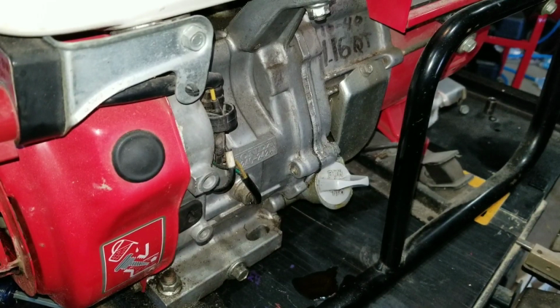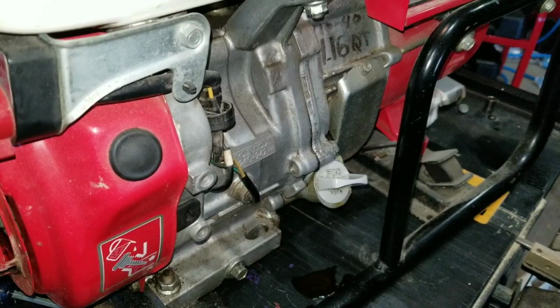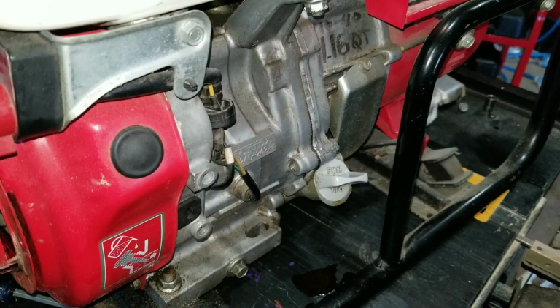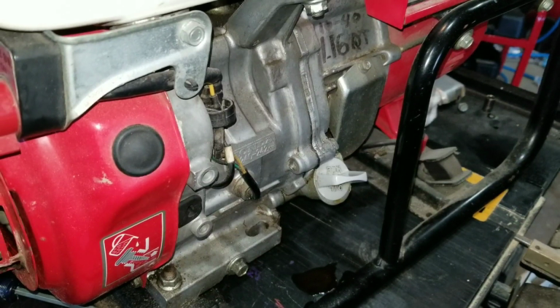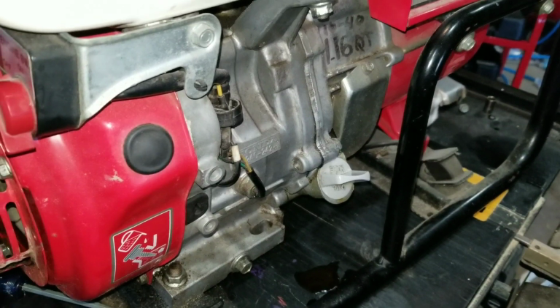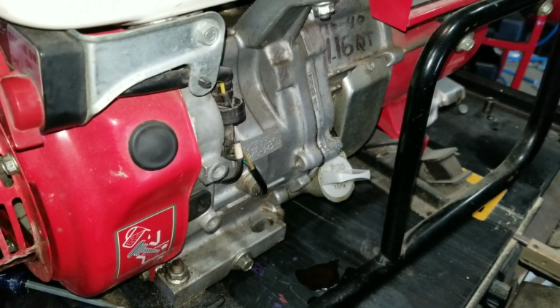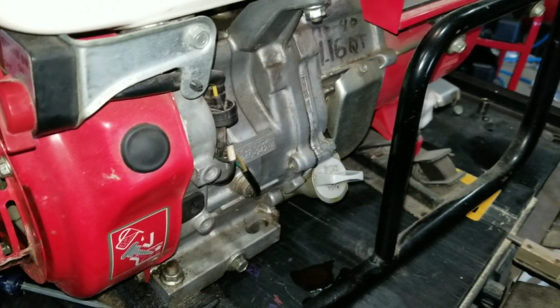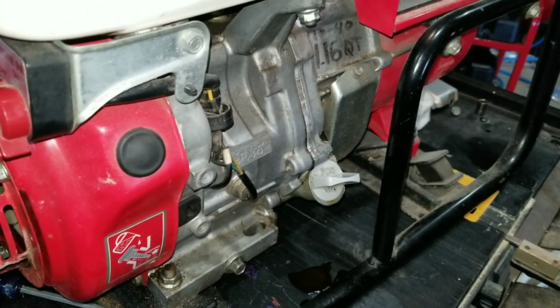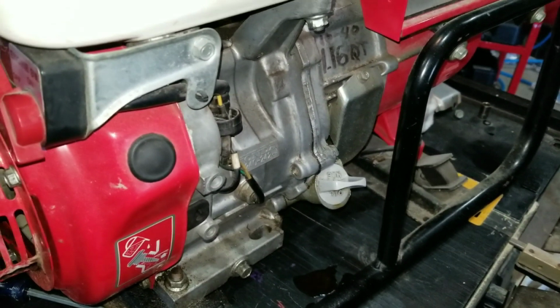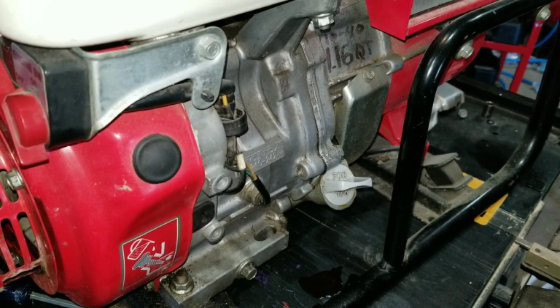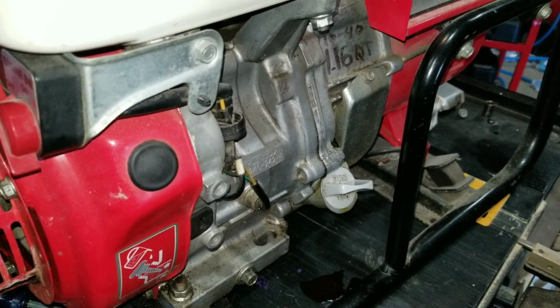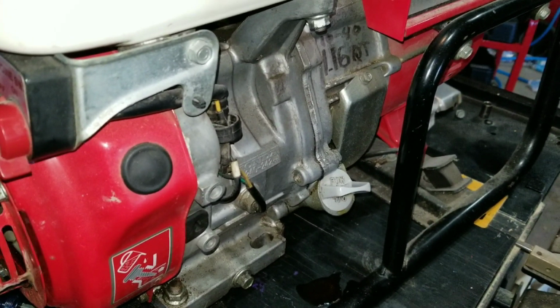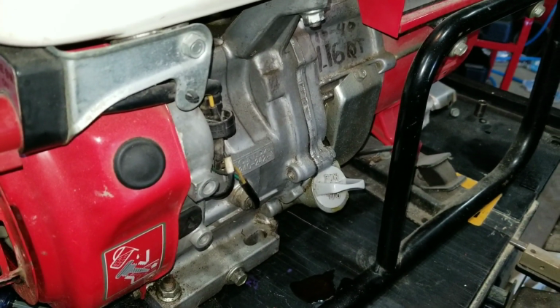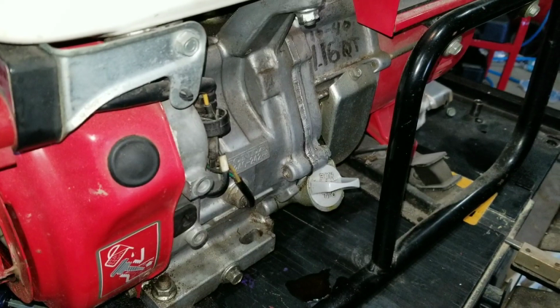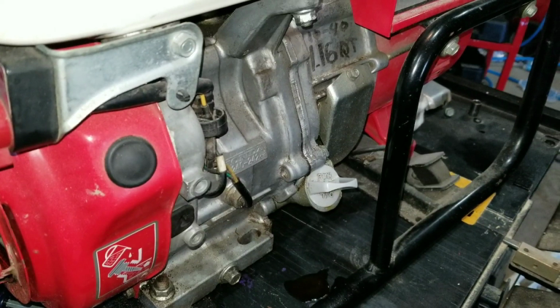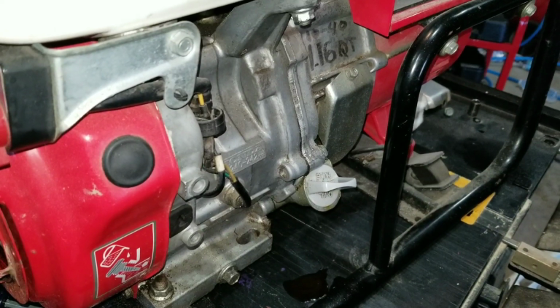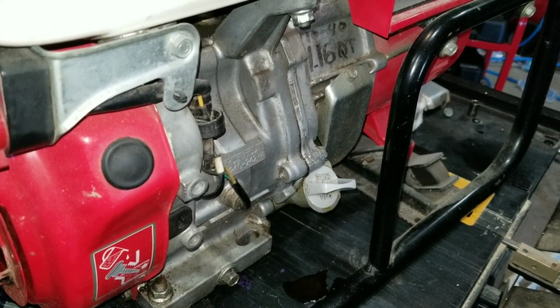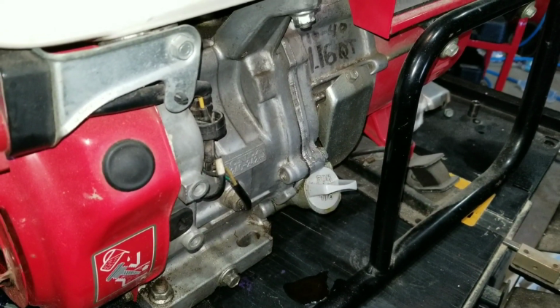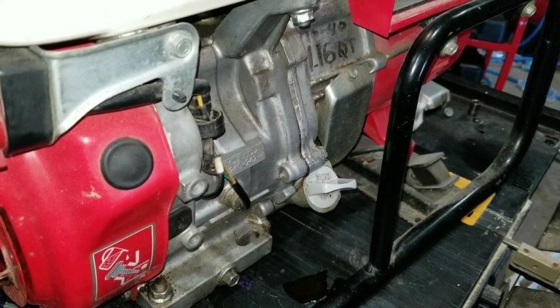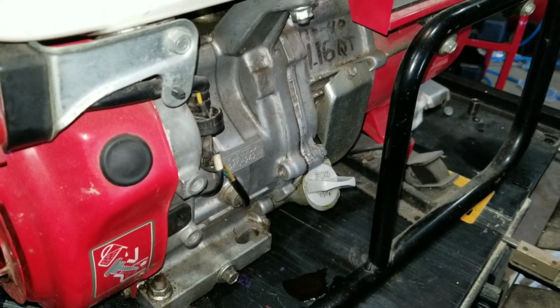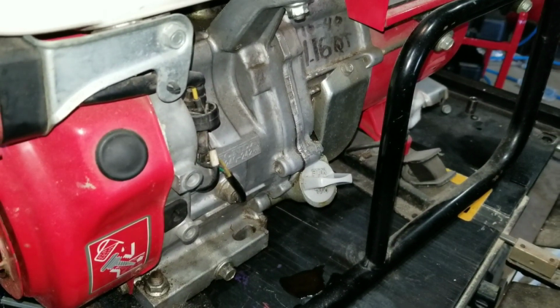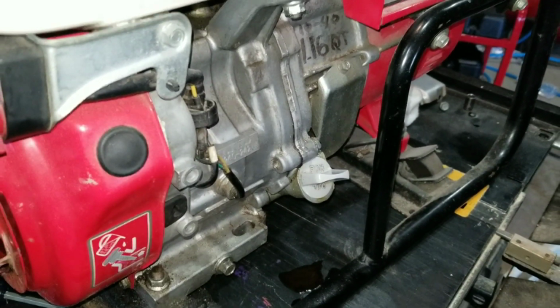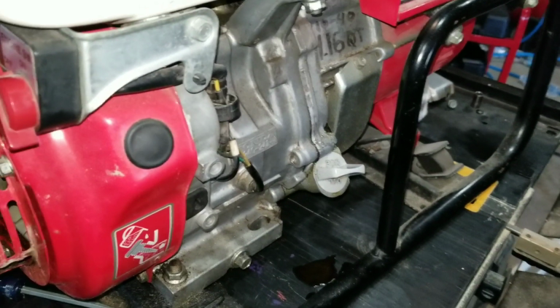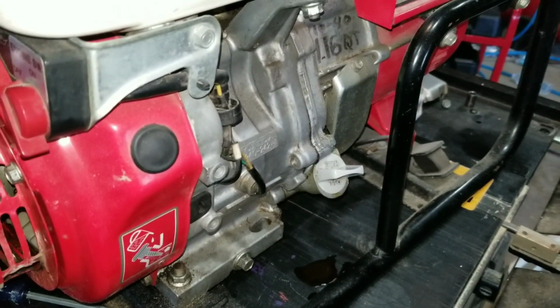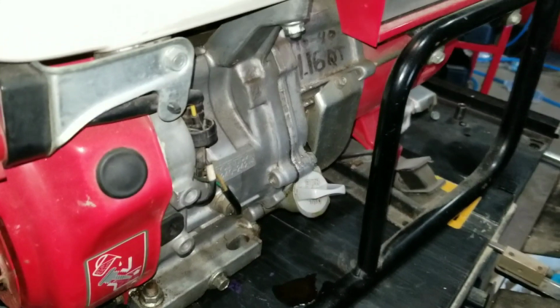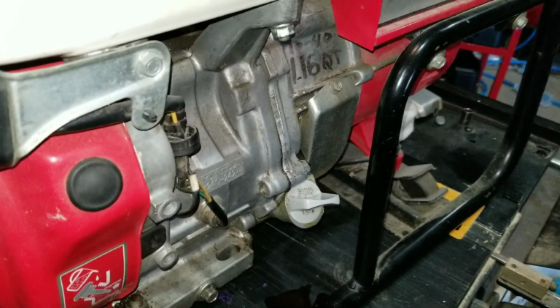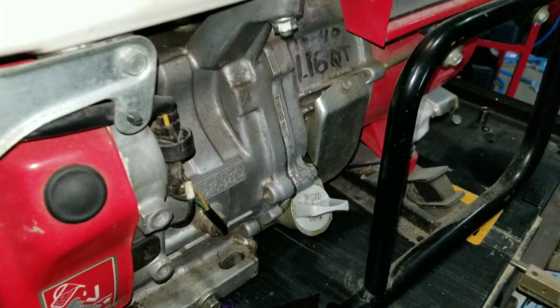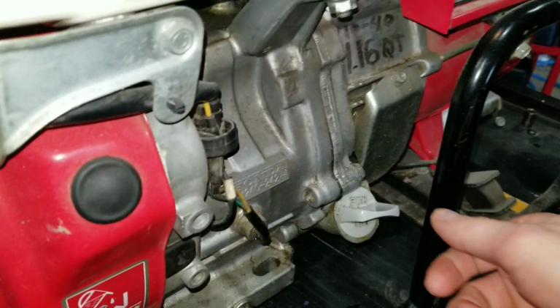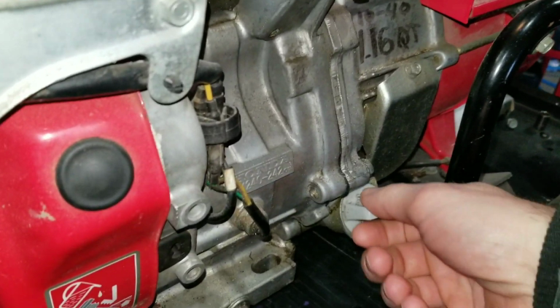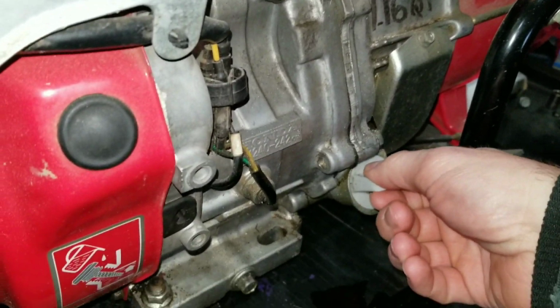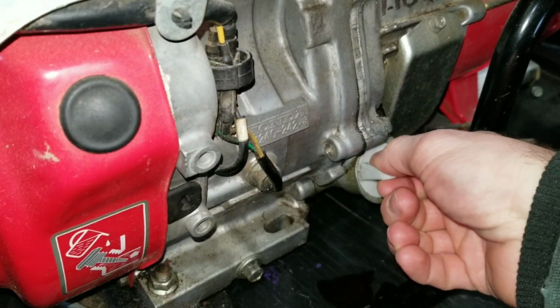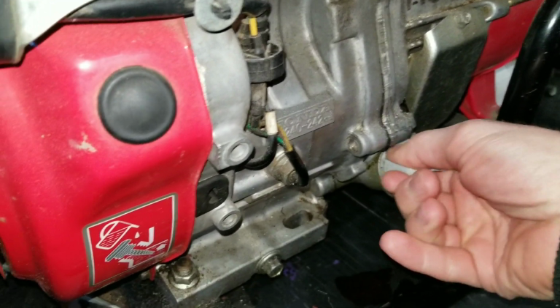Keep in mind that when you see white smoke coming out of the exhaust, that is simply the result of oil burning up in the combustion chamber. So reason number one for oil getting into the combustion chamber would be that your oil level is just too full.